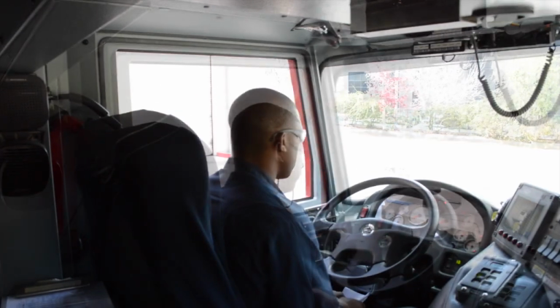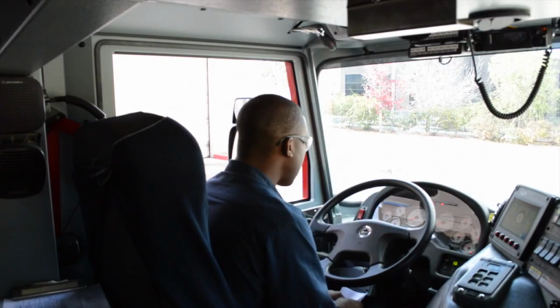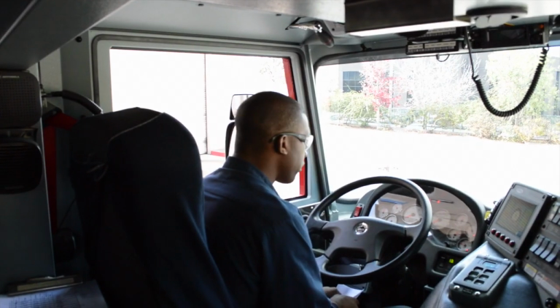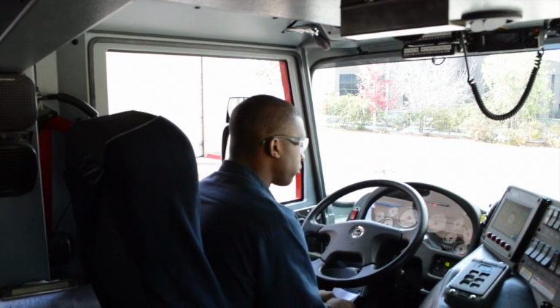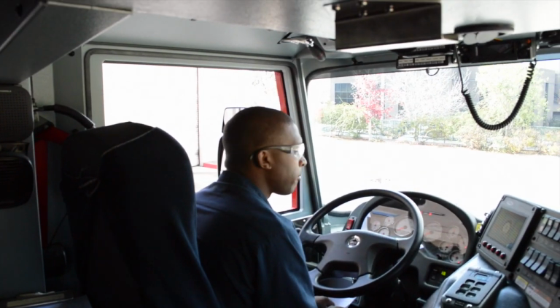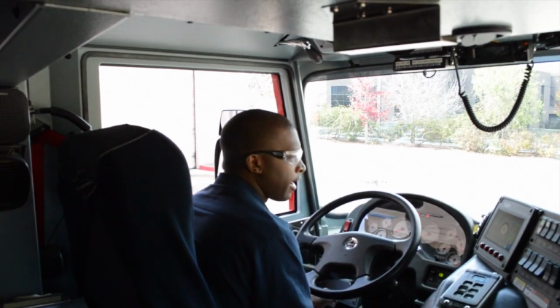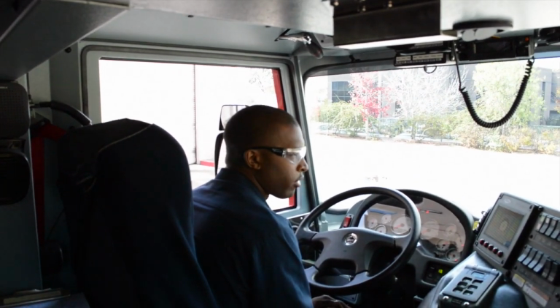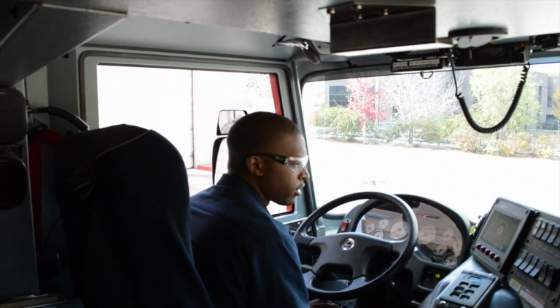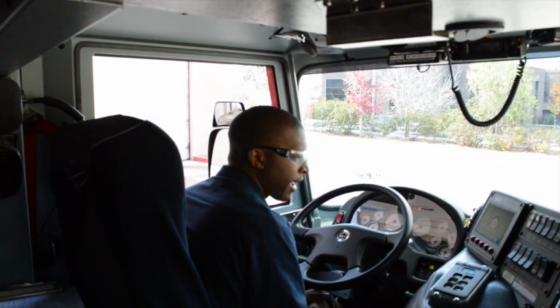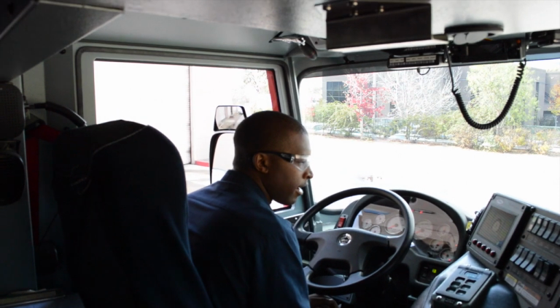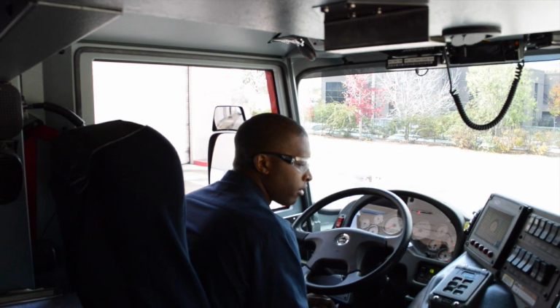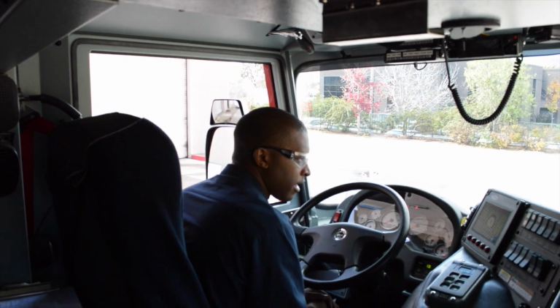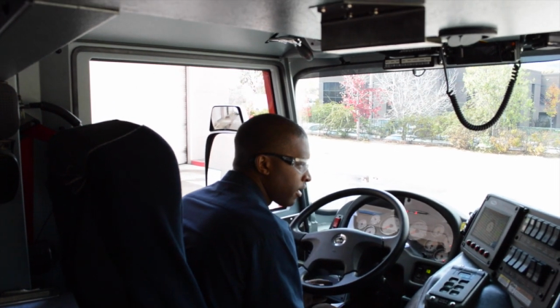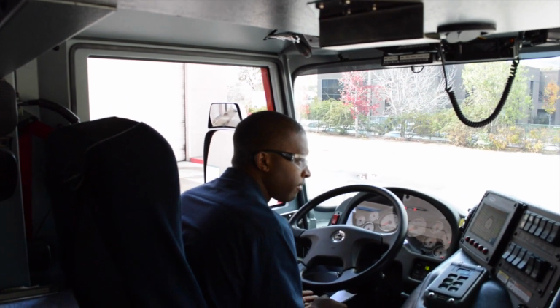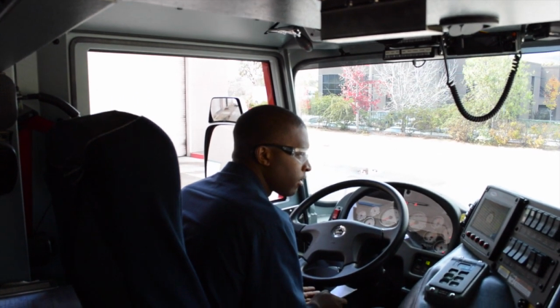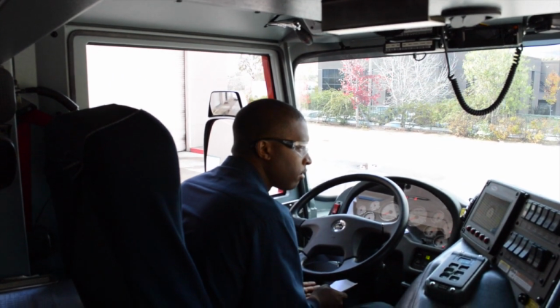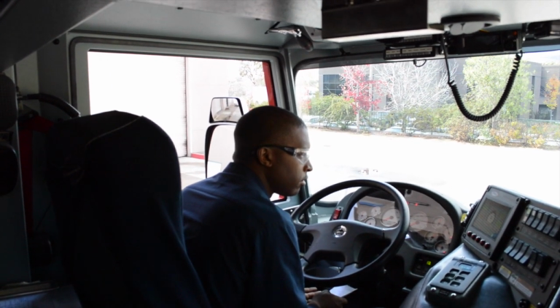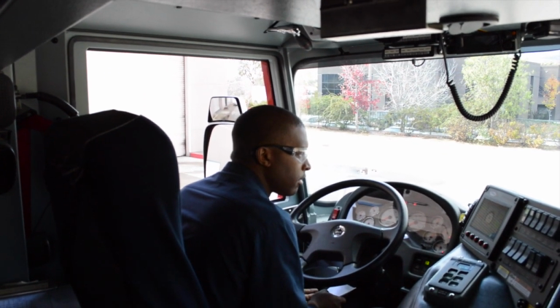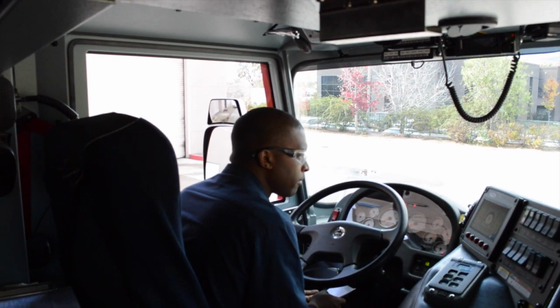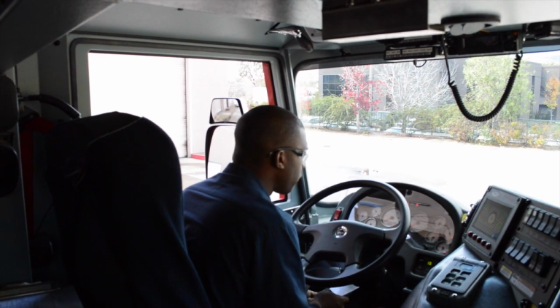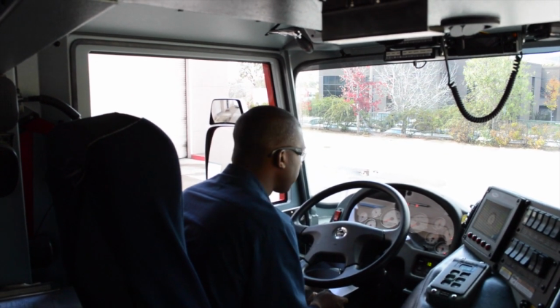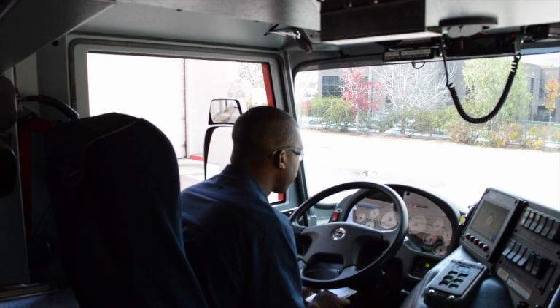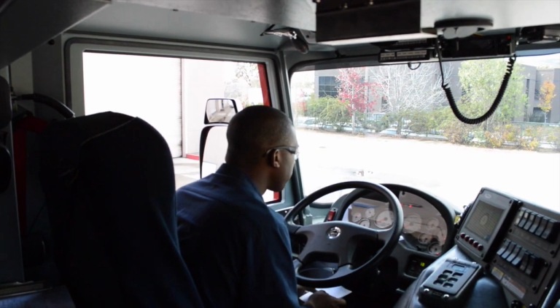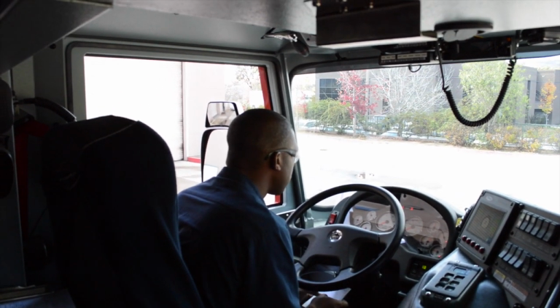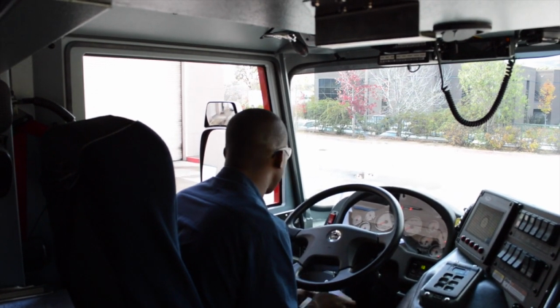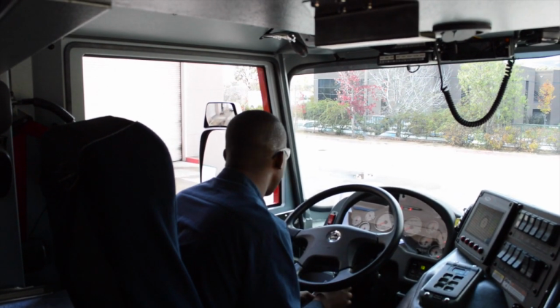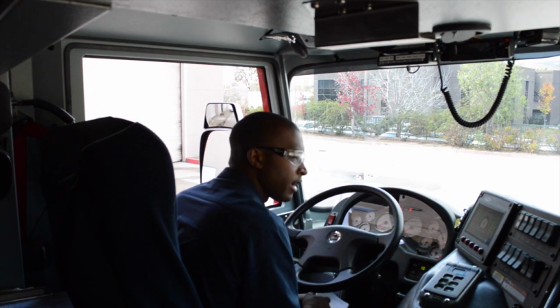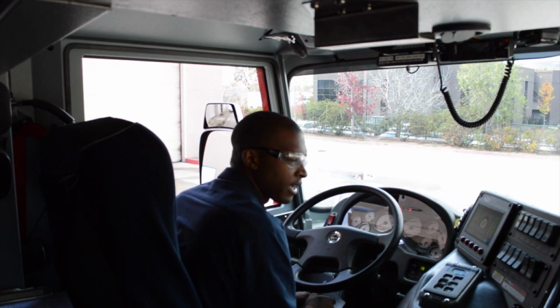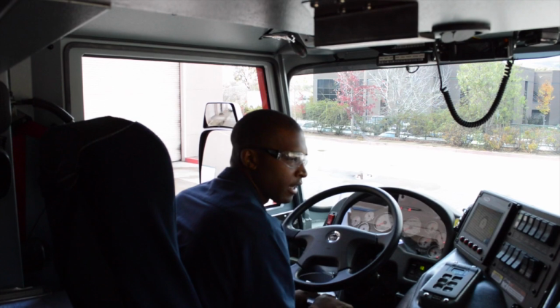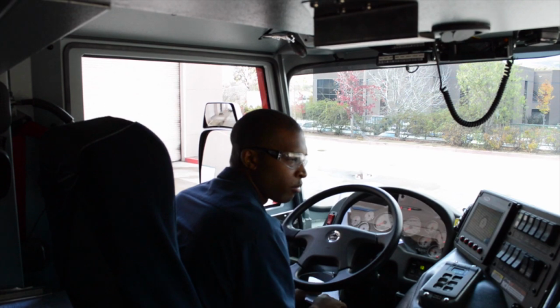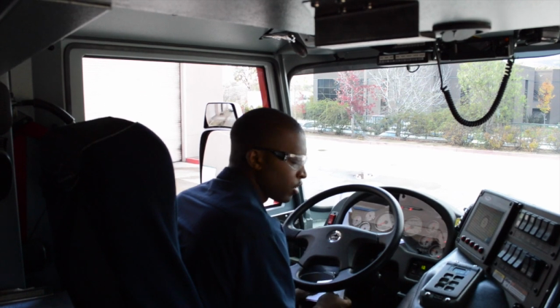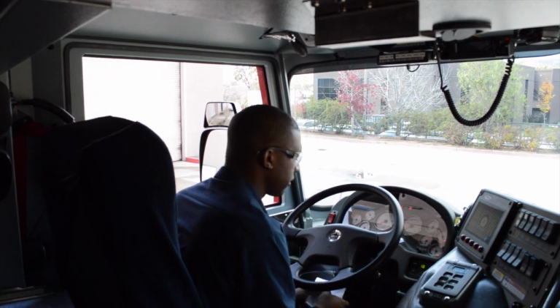Now I am going to bring my air pressure back up by starting the vehicle so we can perform the primary and secondary brake checks.